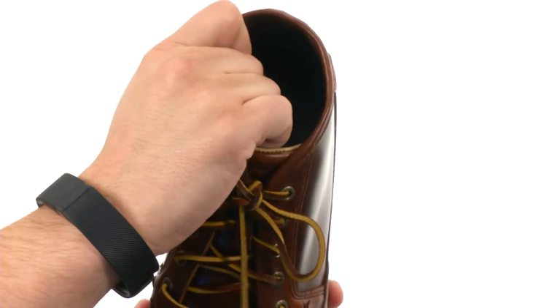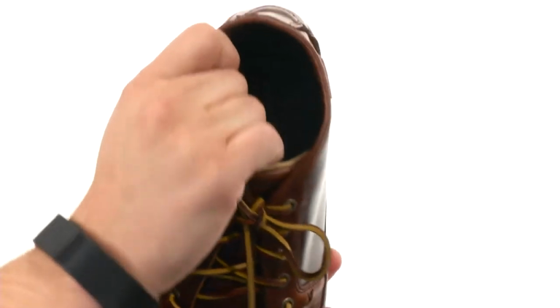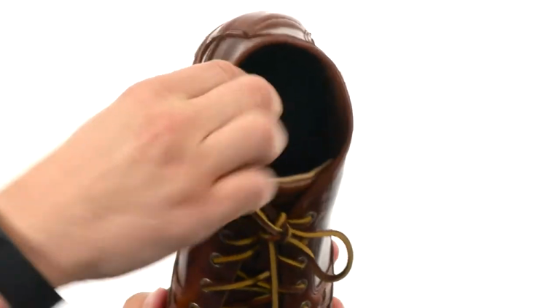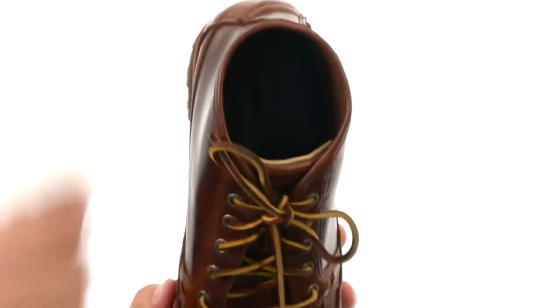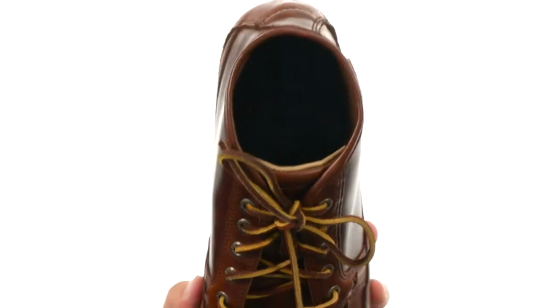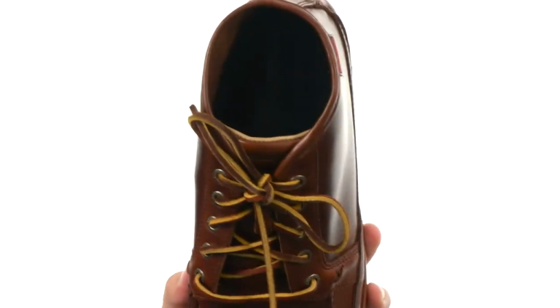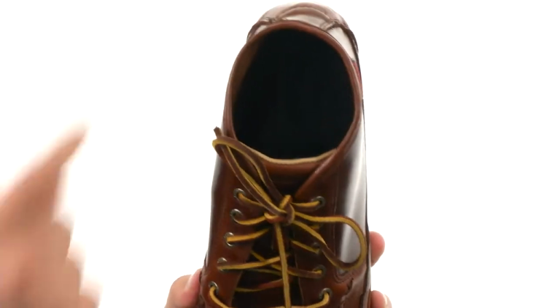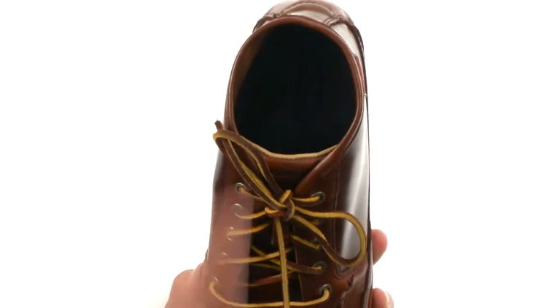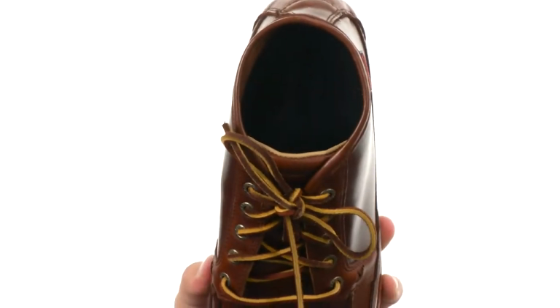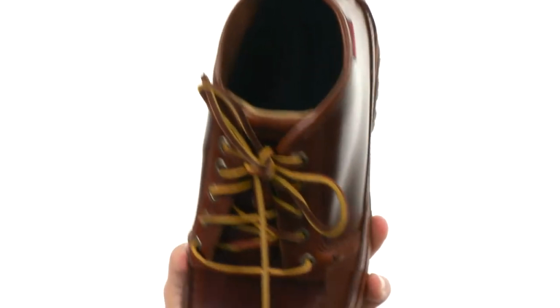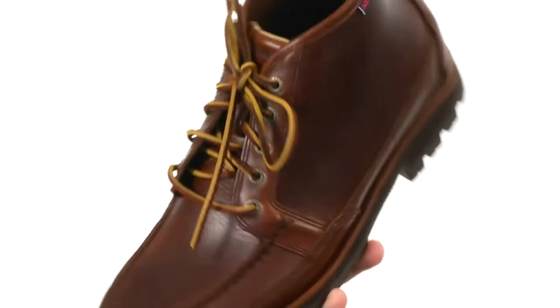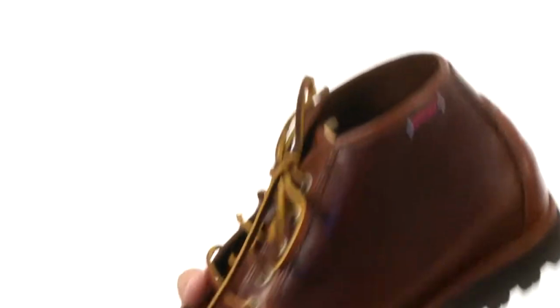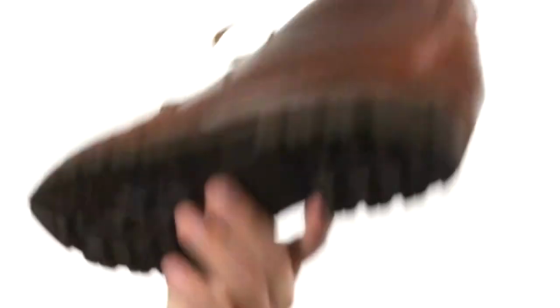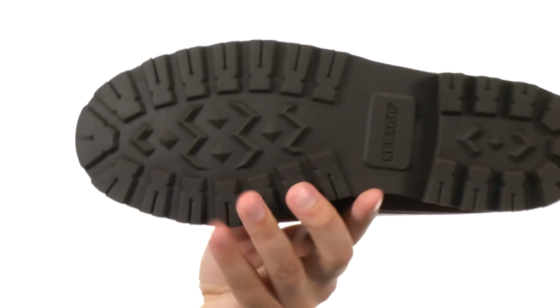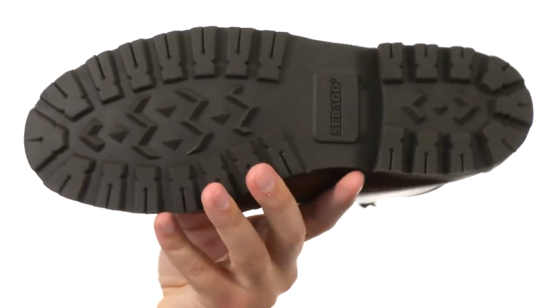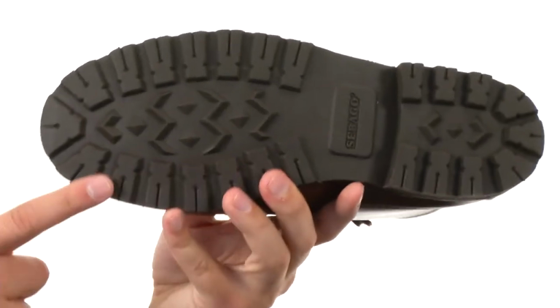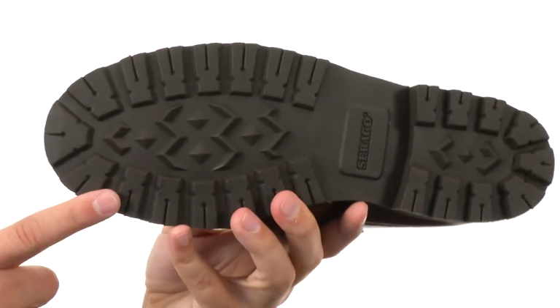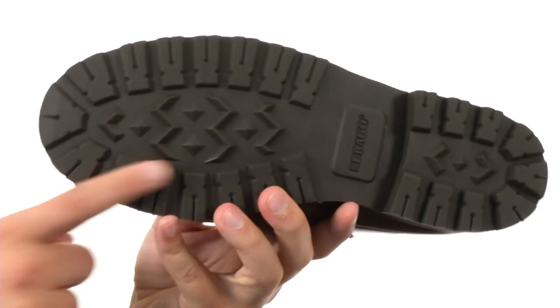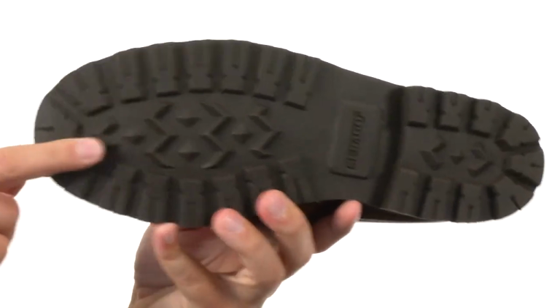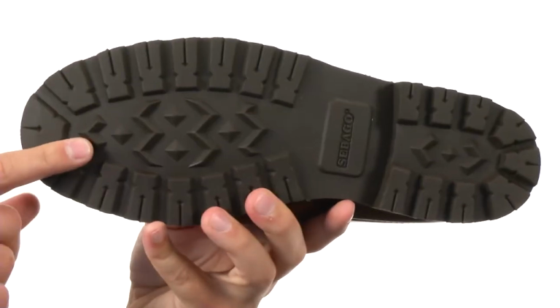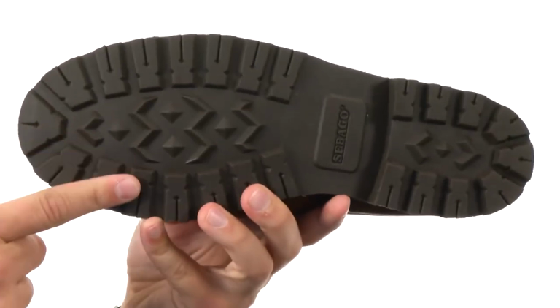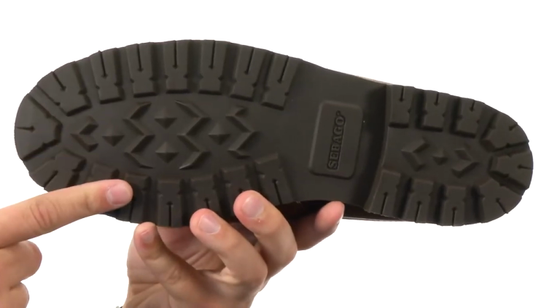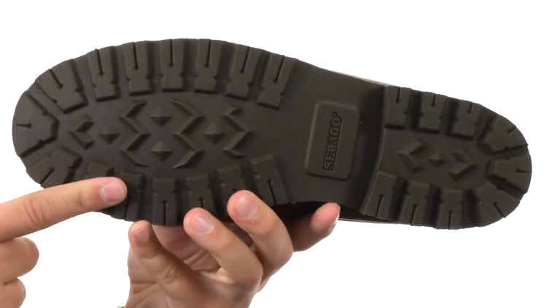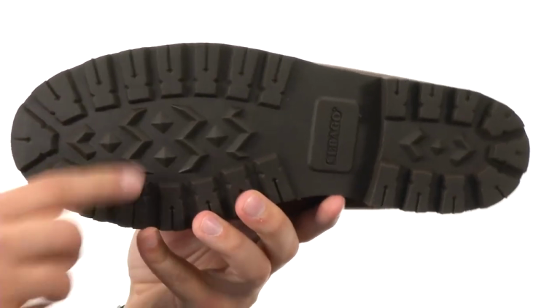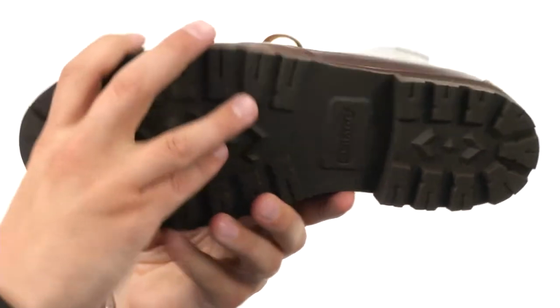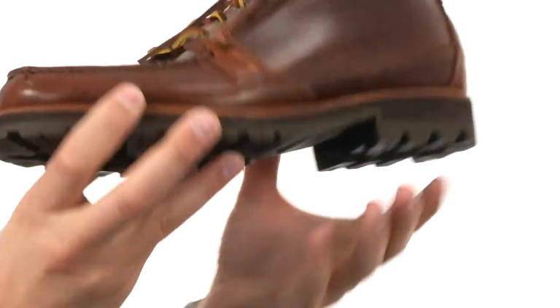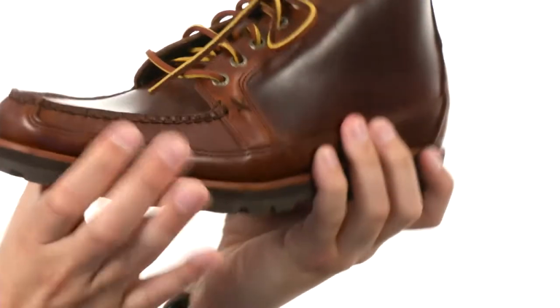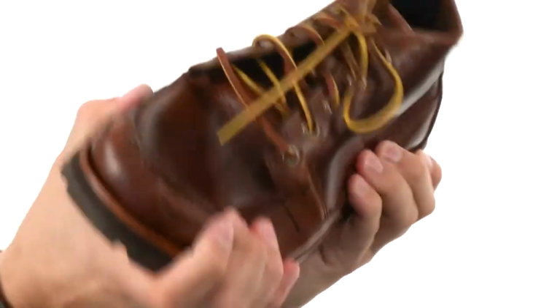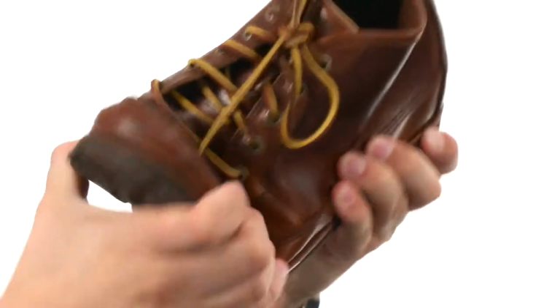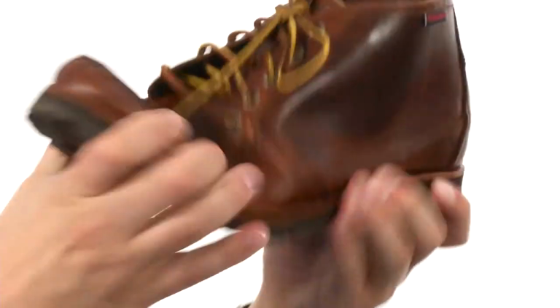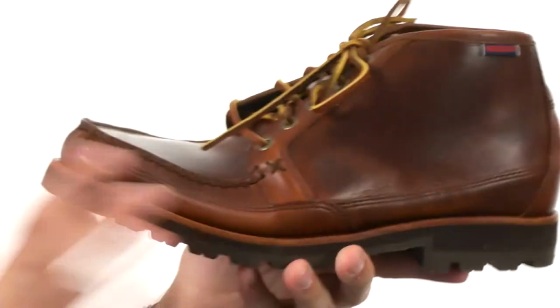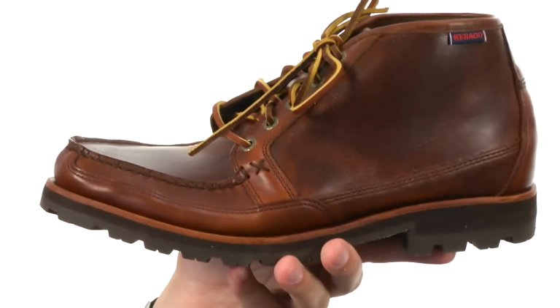it's very moisture wicking with an ortho light footbed. Plenty of comfort on the bottom, and then you've got that really sturdy rubber lugged outsole down here — it's gonna be able to handle just about any type of surface. It also has a genuine leather welt construction for an awesome flex.